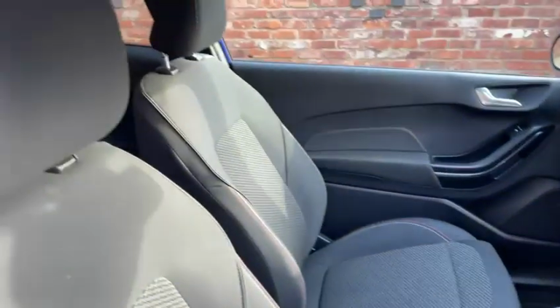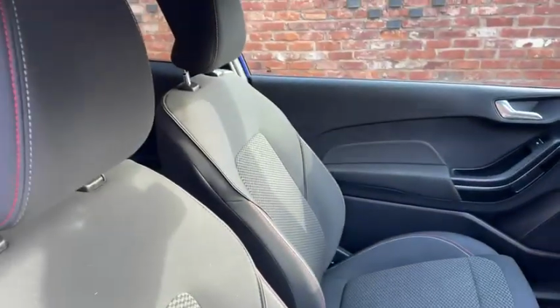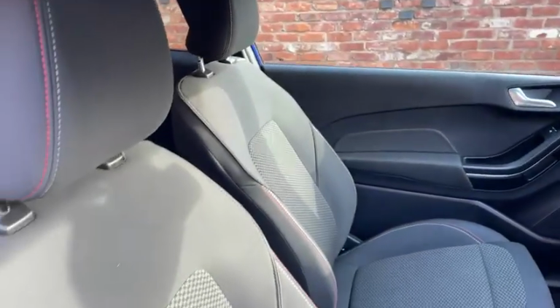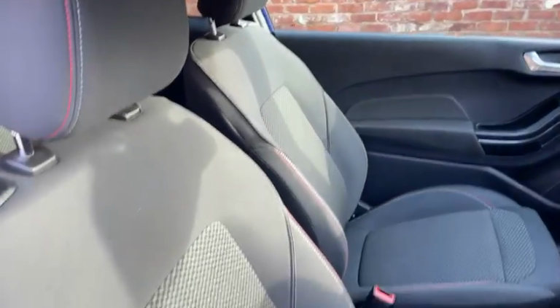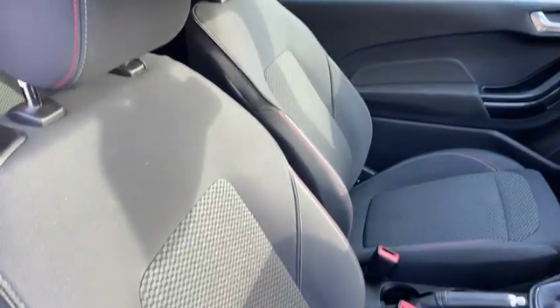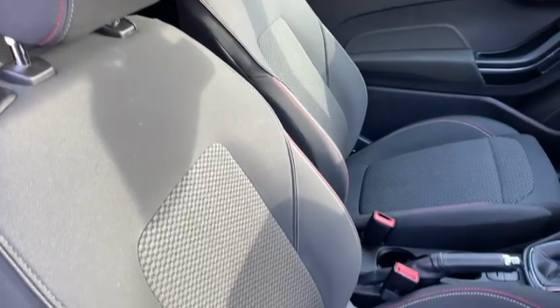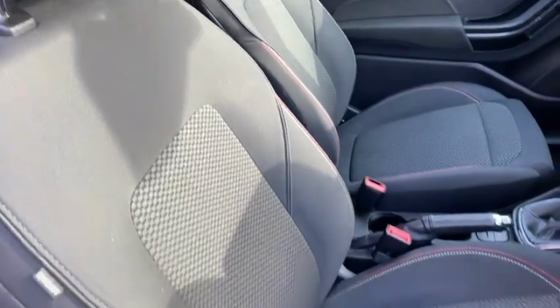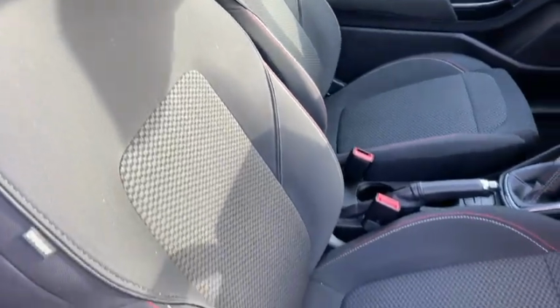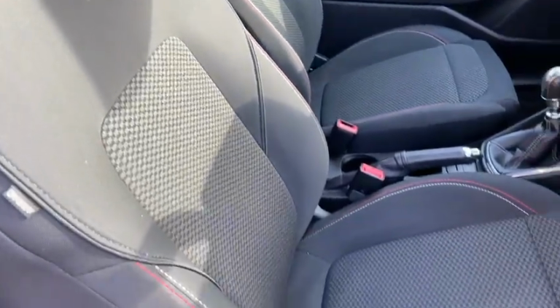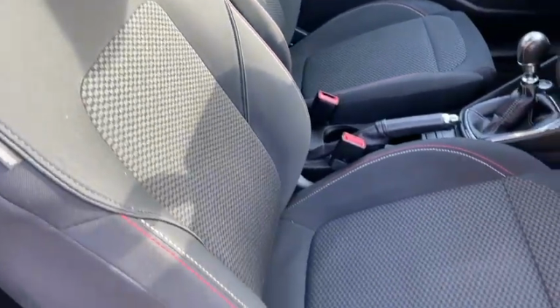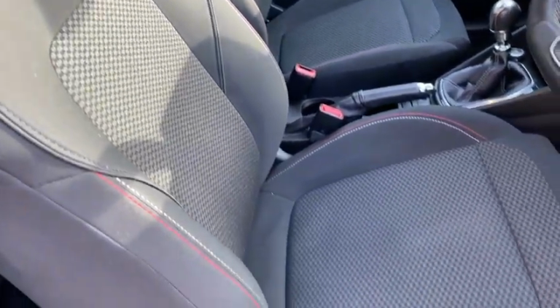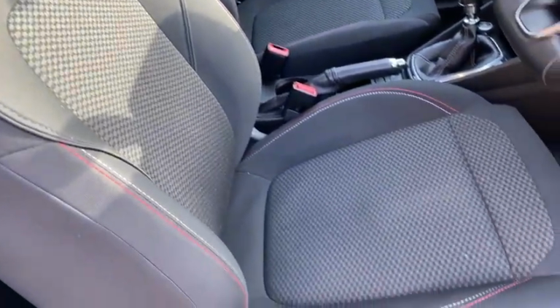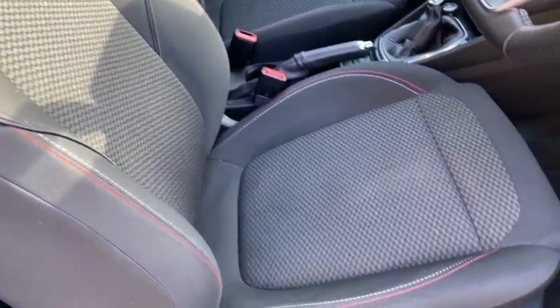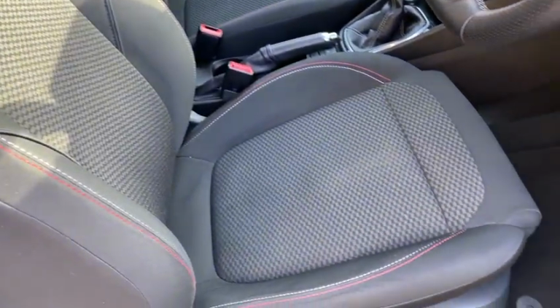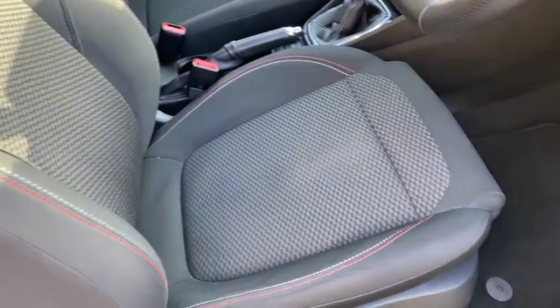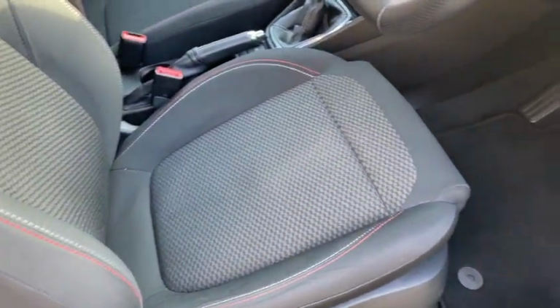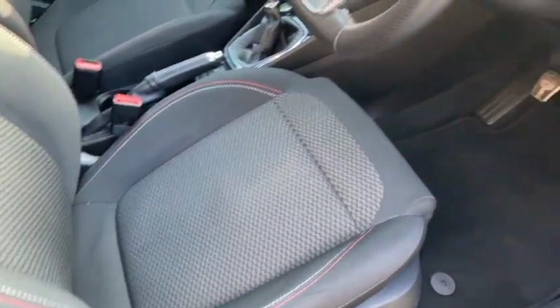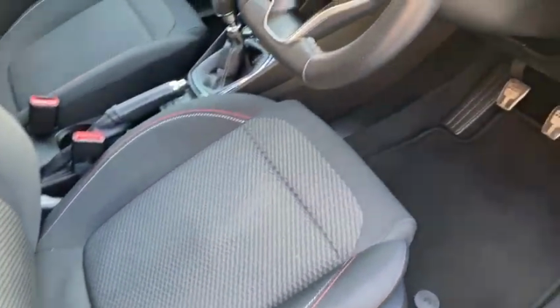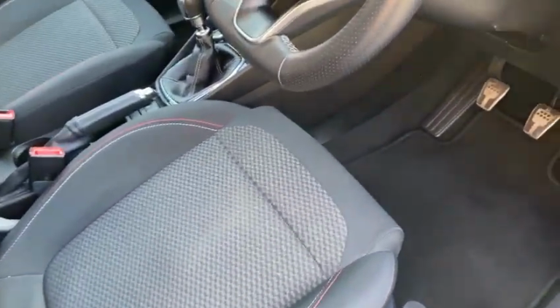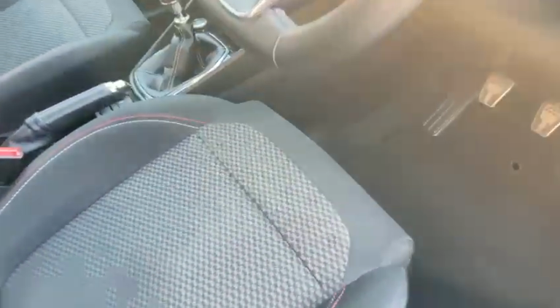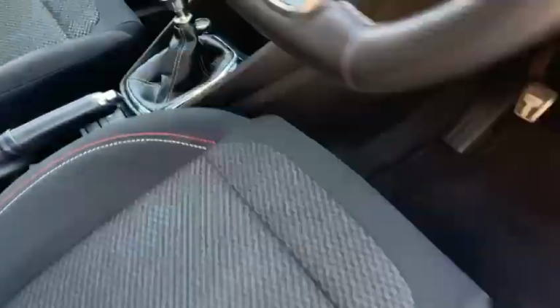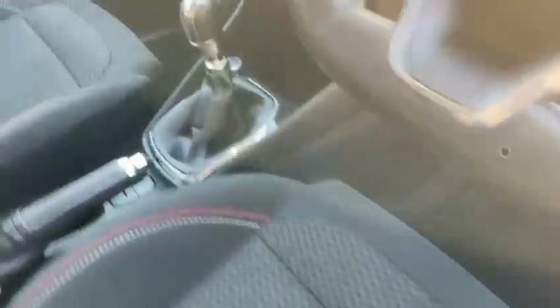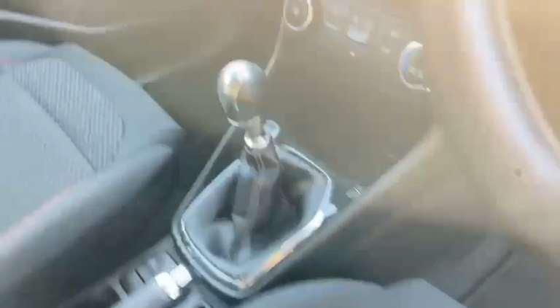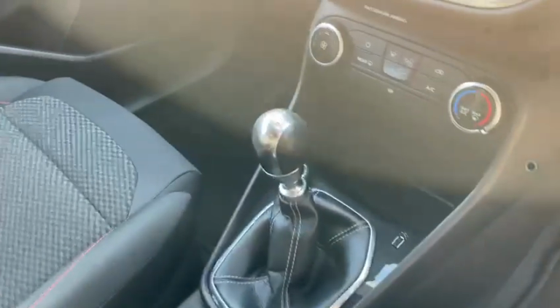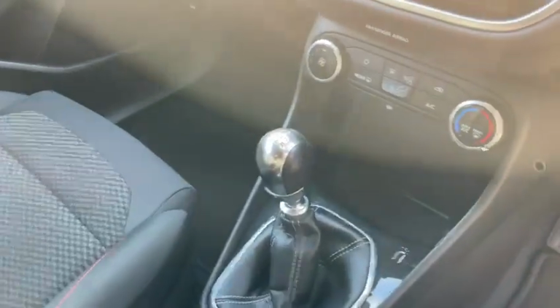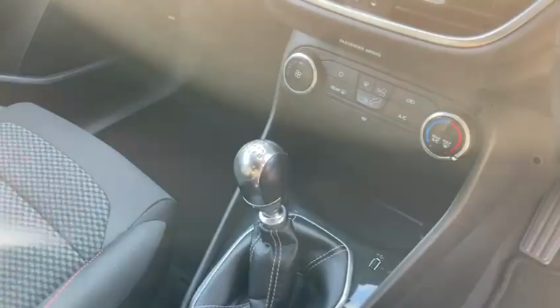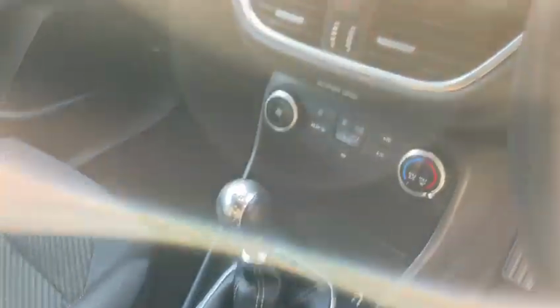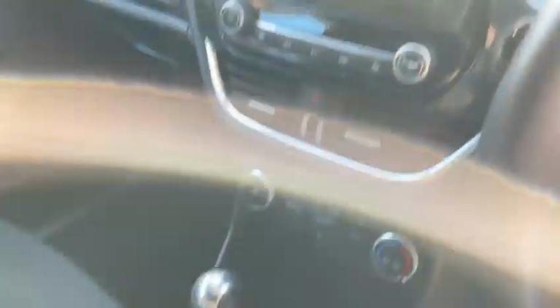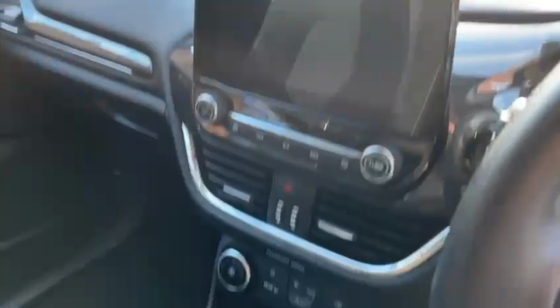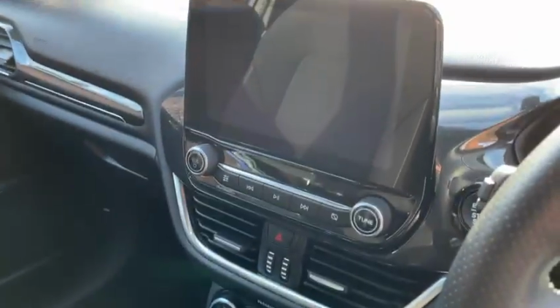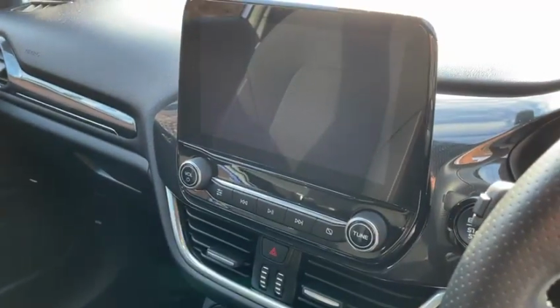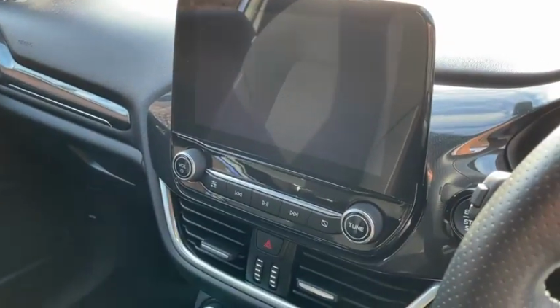Inside the vehicle, you have full black cloth upholstery with red and white contrast stitching, a 6-speed manual gearbox, and a touch screen display.